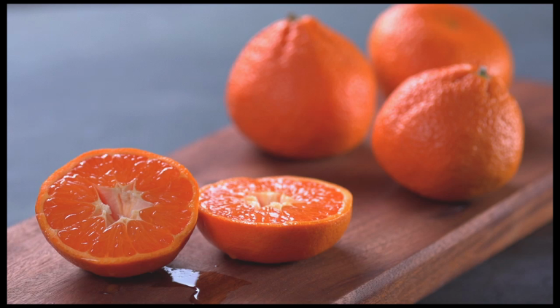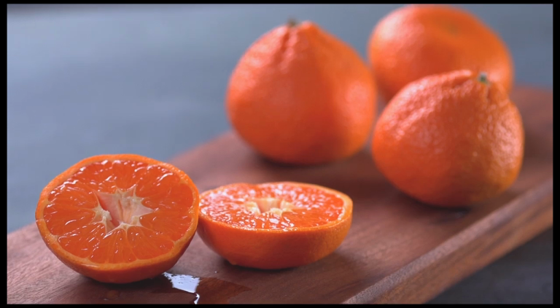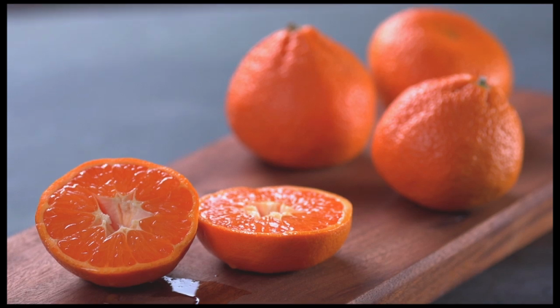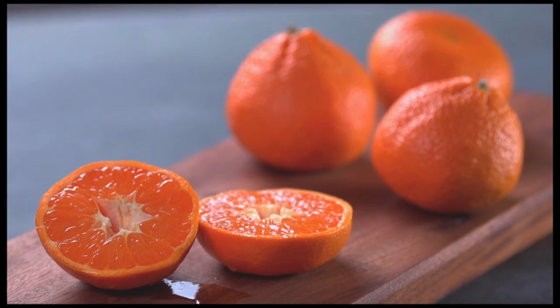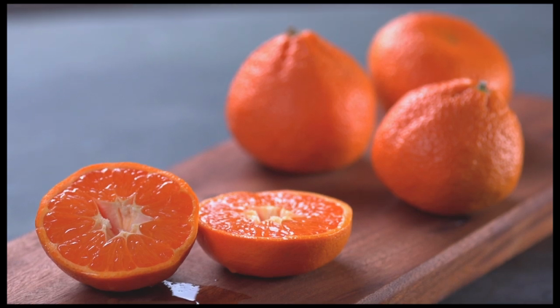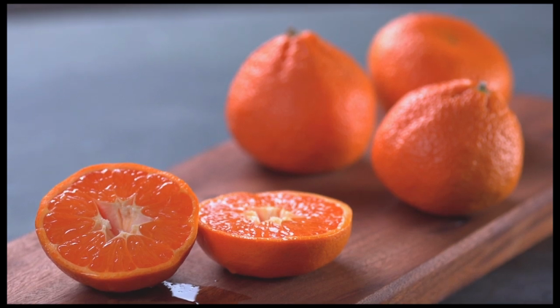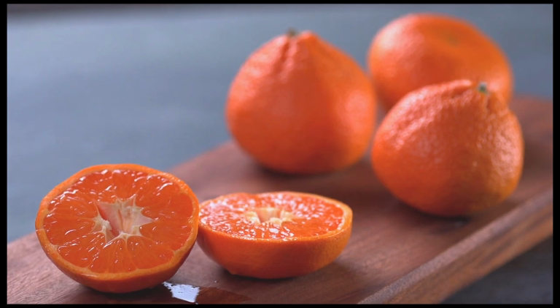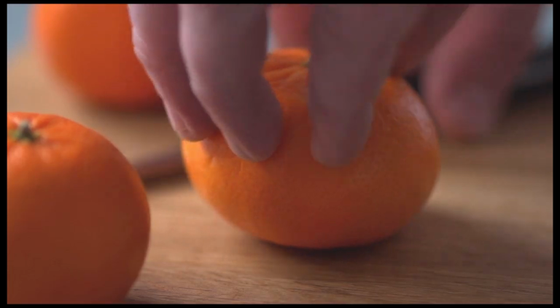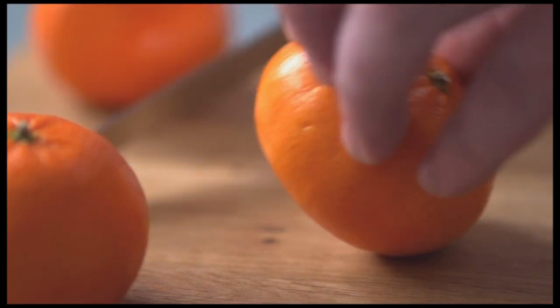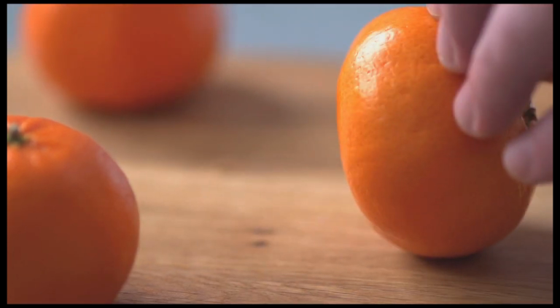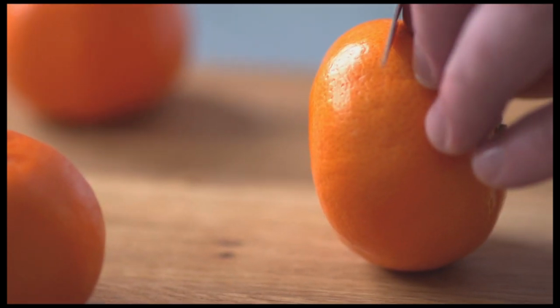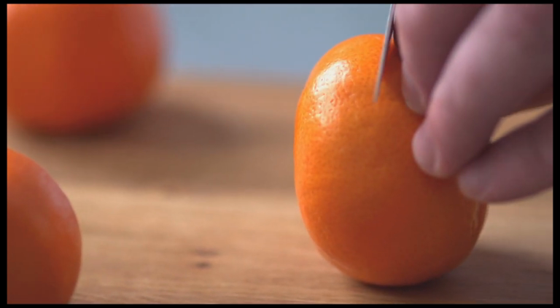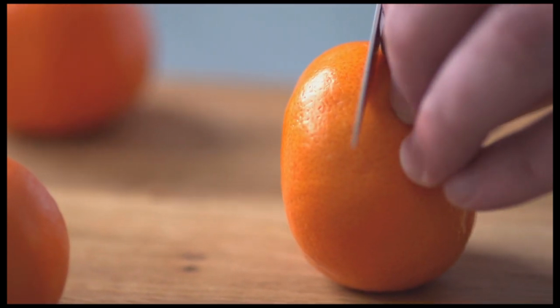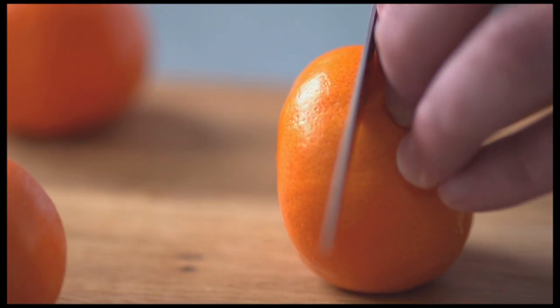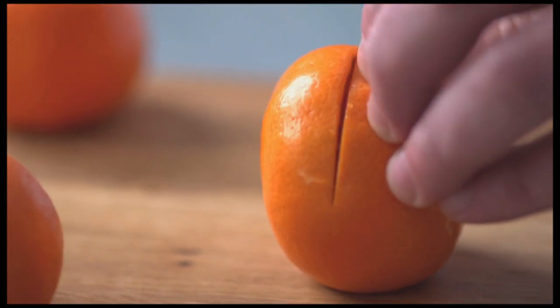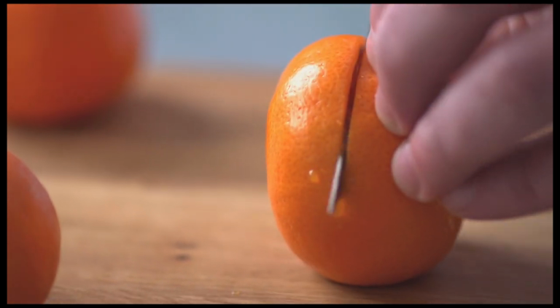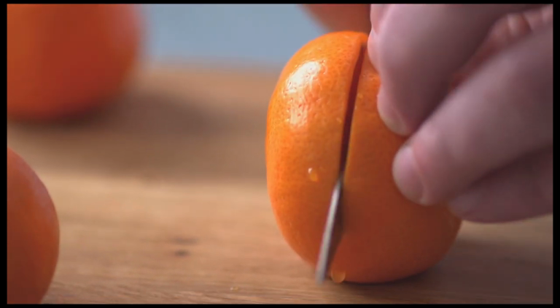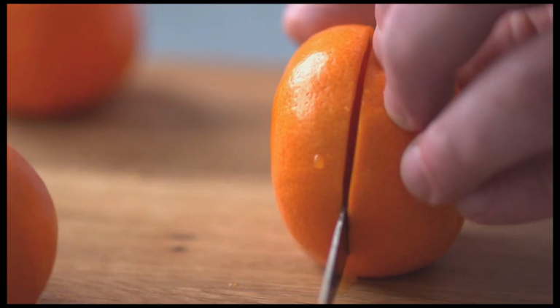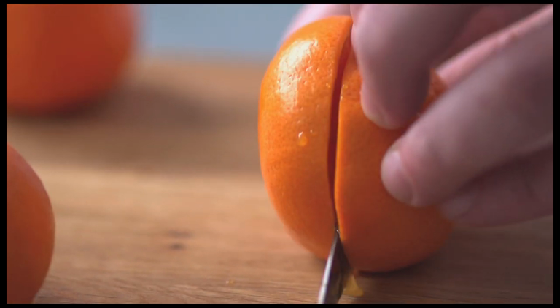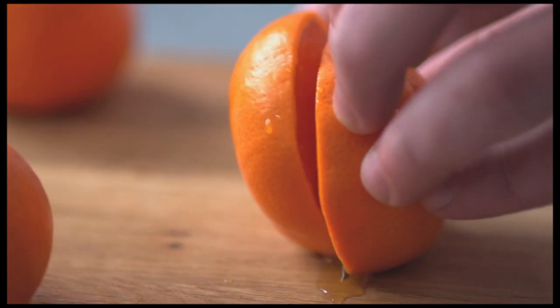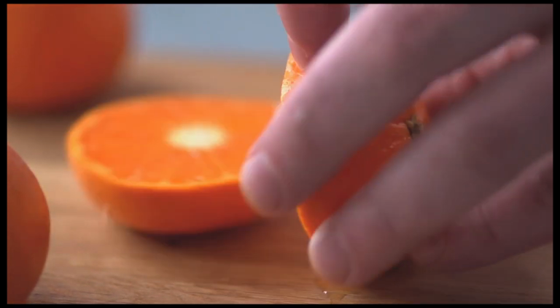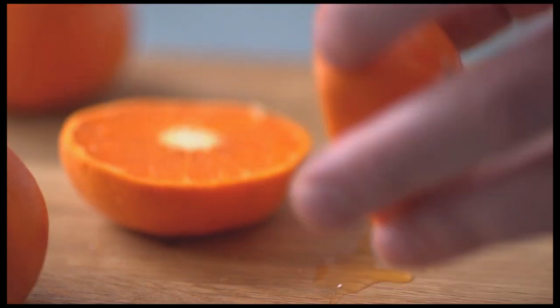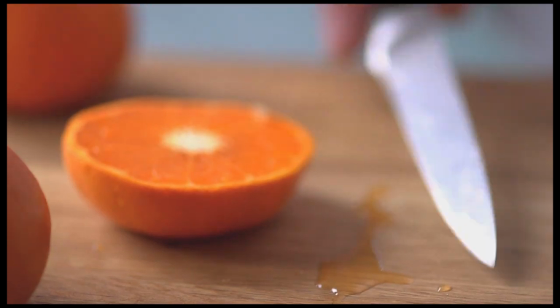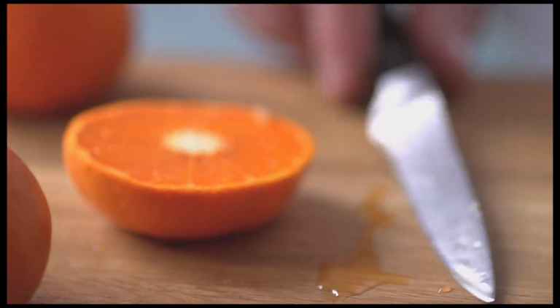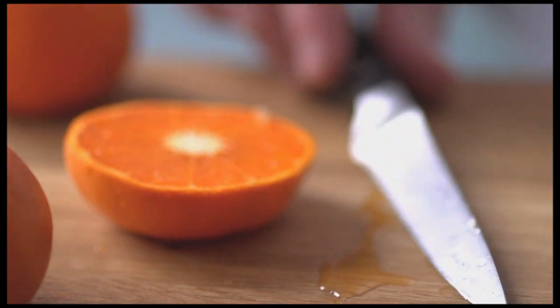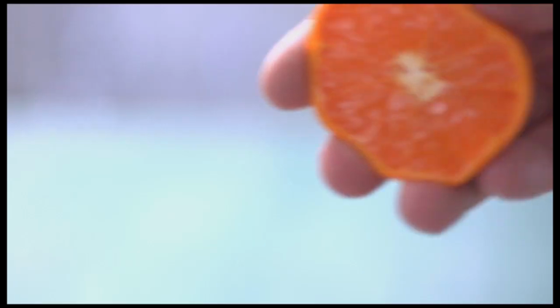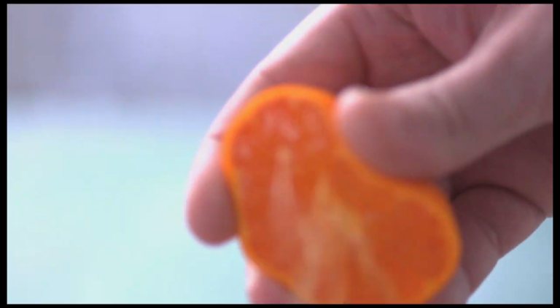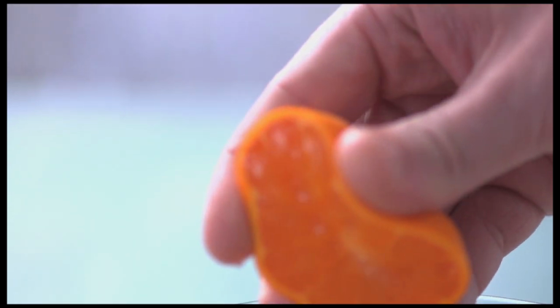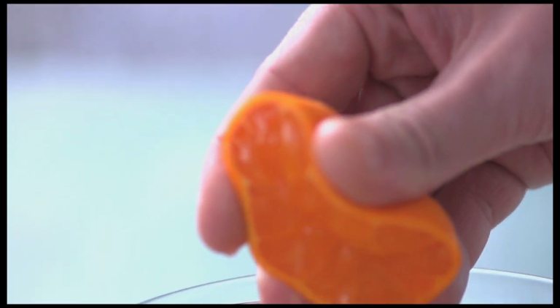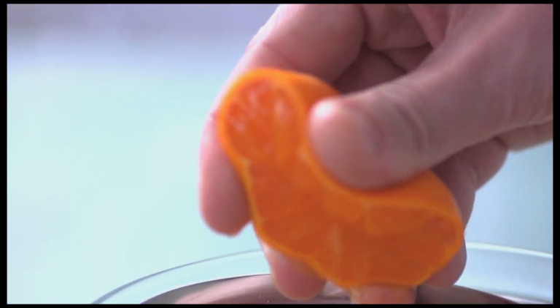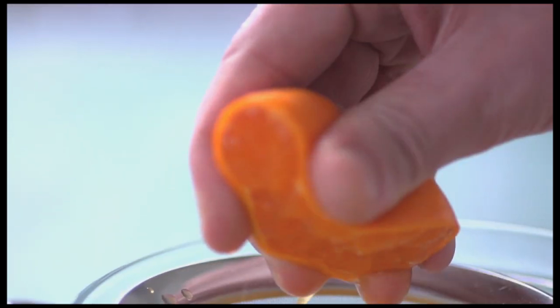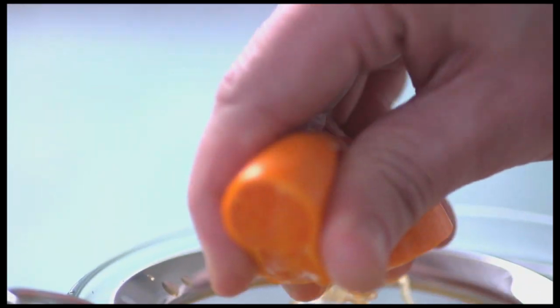The next layer is a satsuma gelée. Satsuma is a type of orange. It's super sweet and juicy. It goes incredibly well with chocolate.